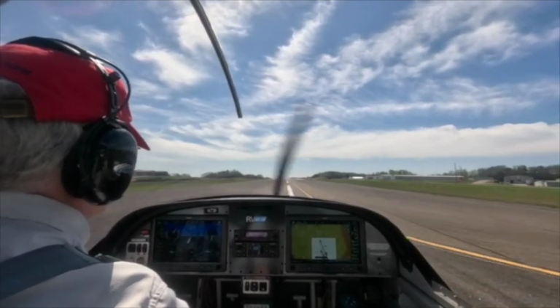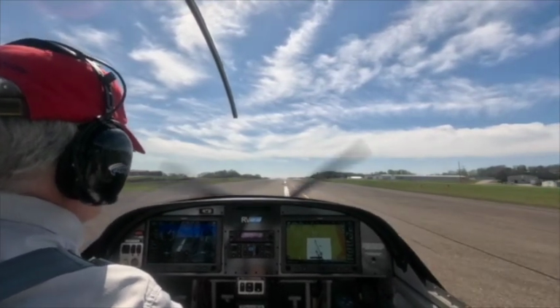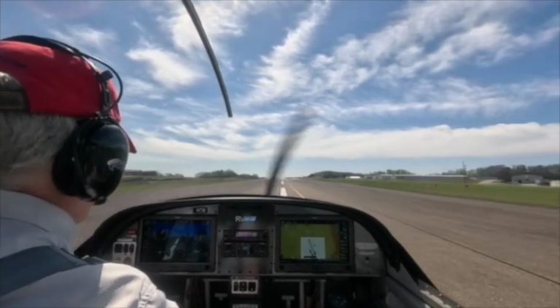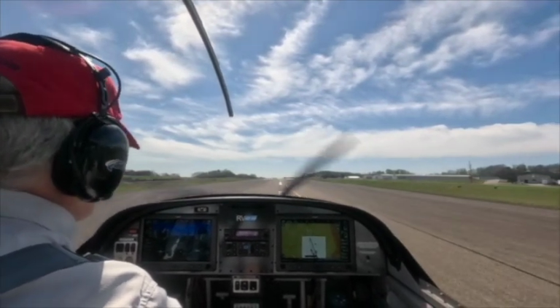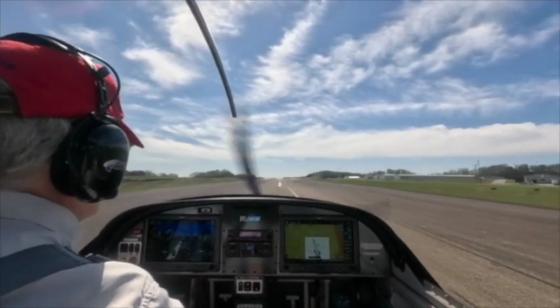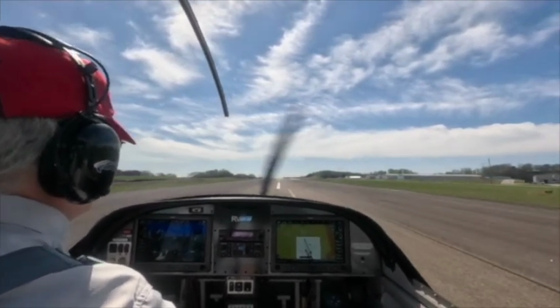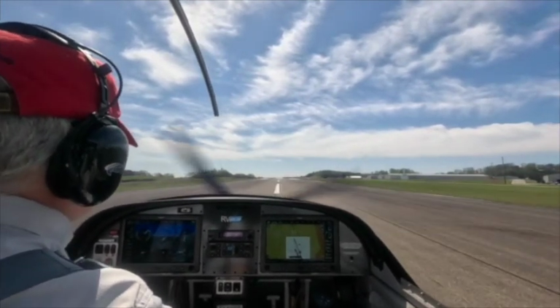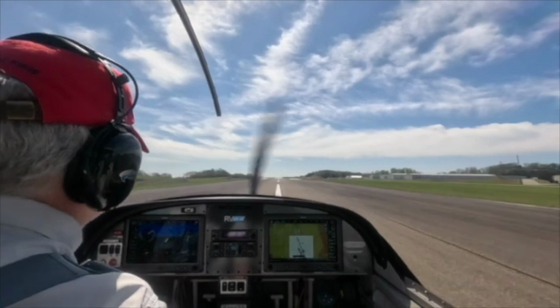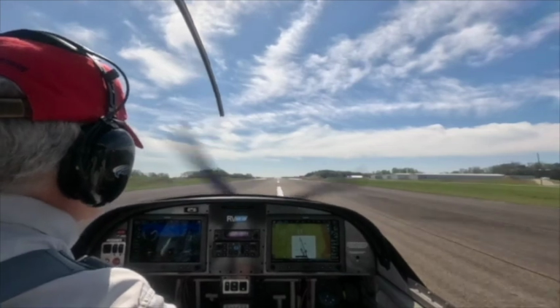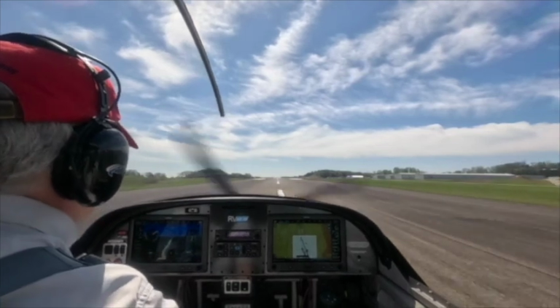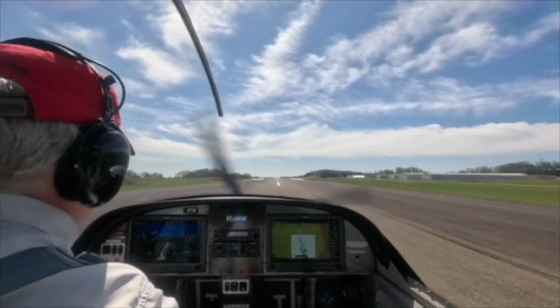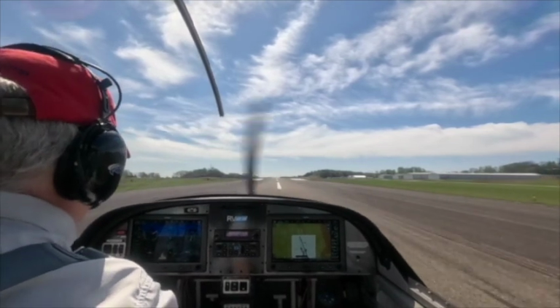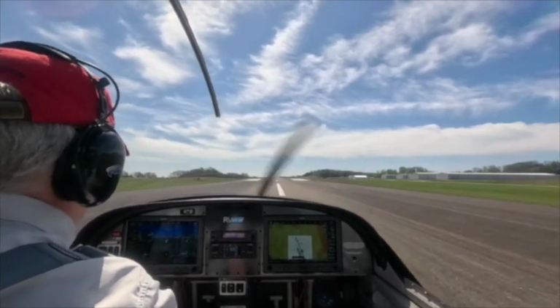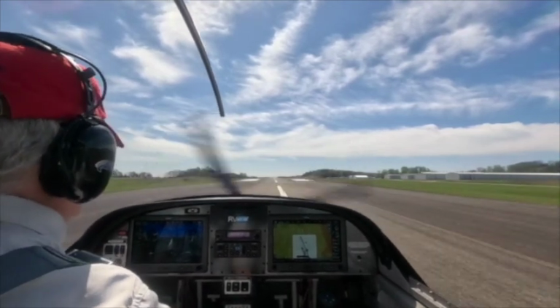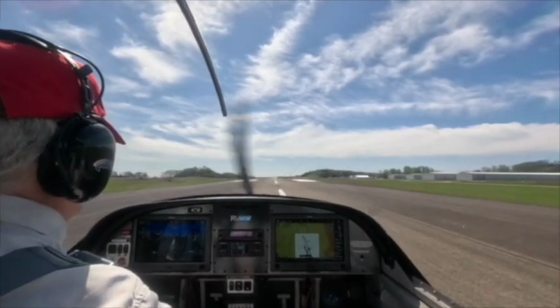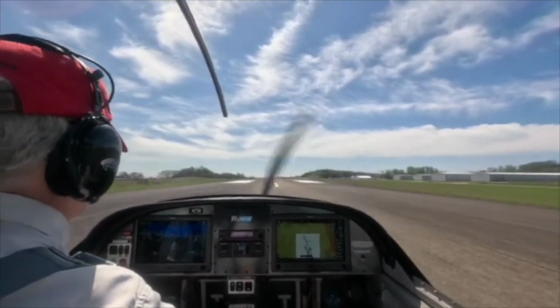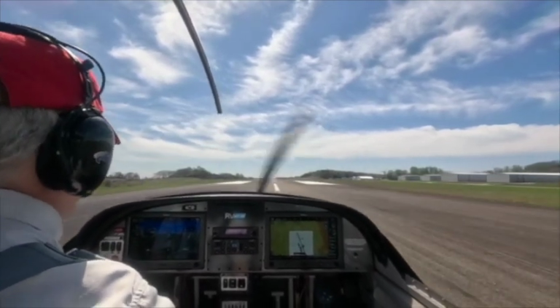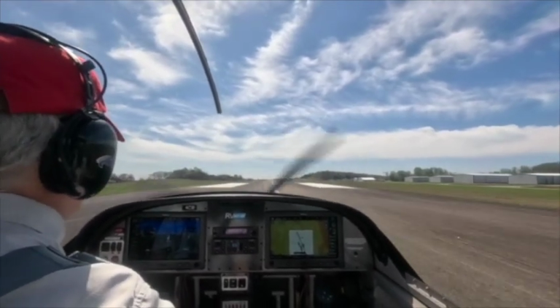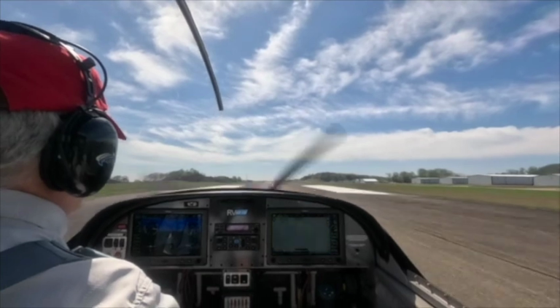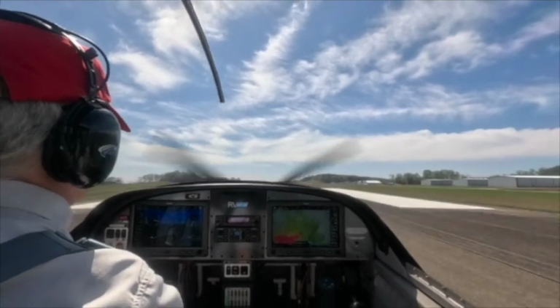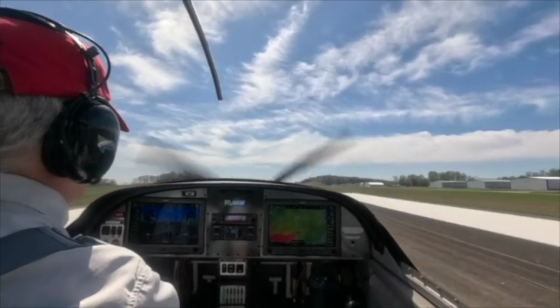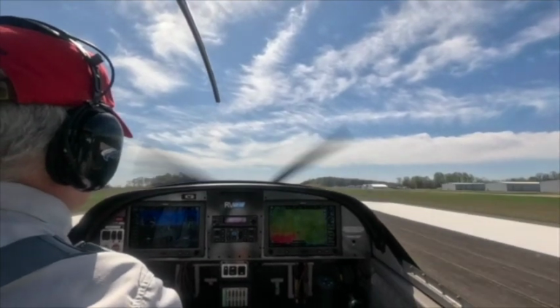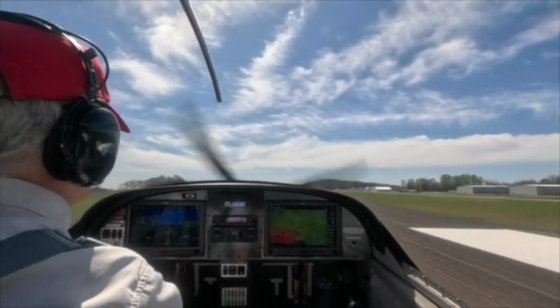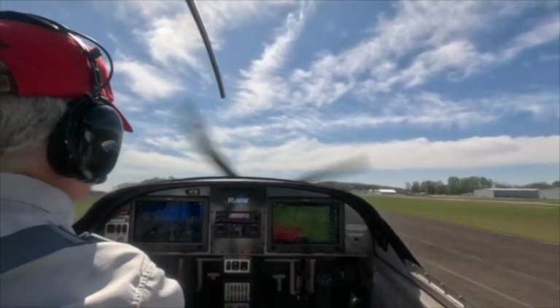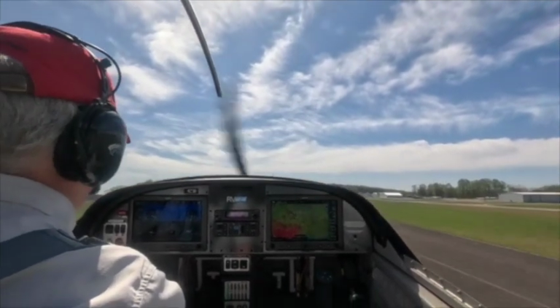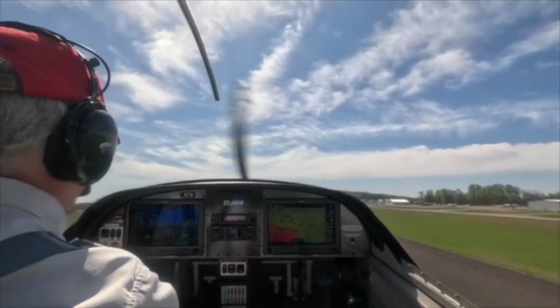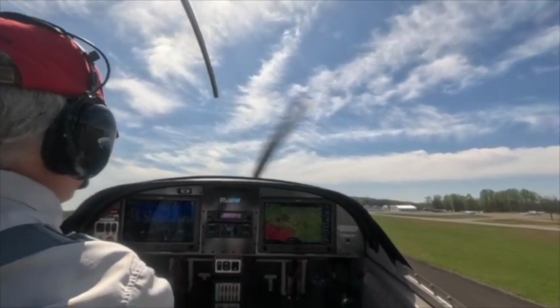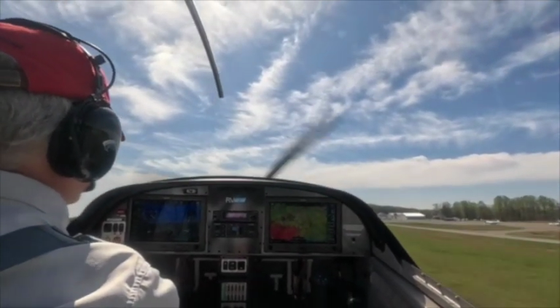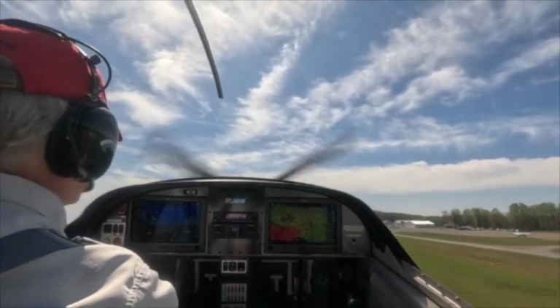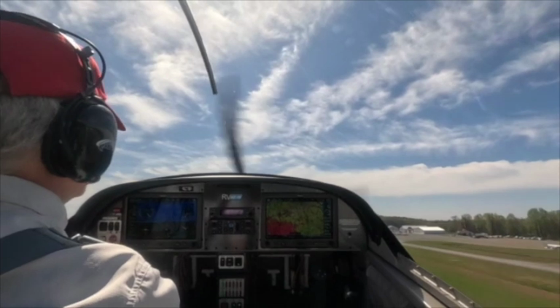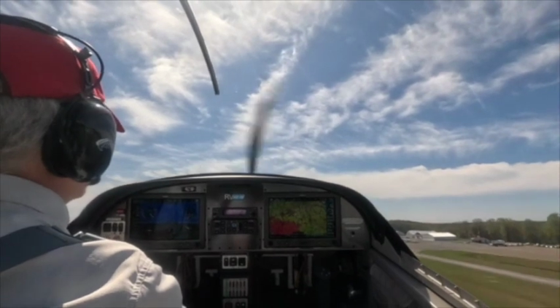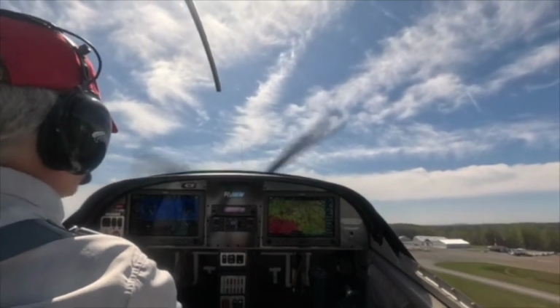Did you hear those chirps just then? That's from the angle of attack indicator. It's curious to me because I hadn't even rotated the airplane — it was in a flat, level attitude. I'll have to figure that out over time, I guess.